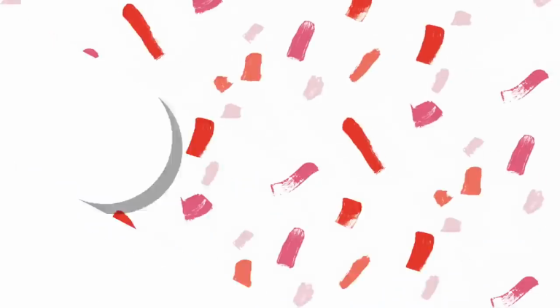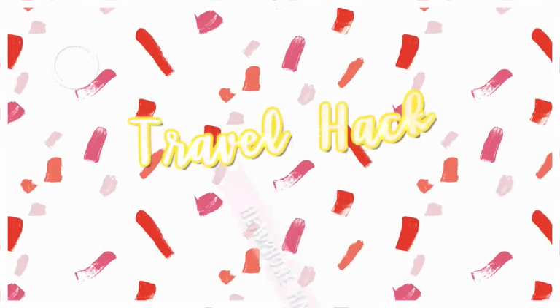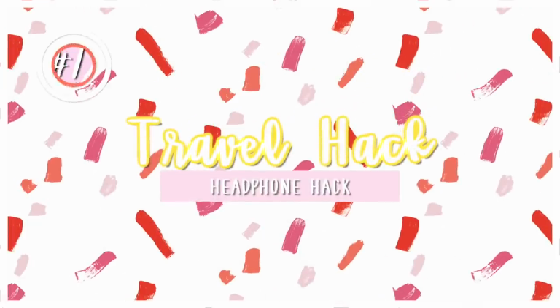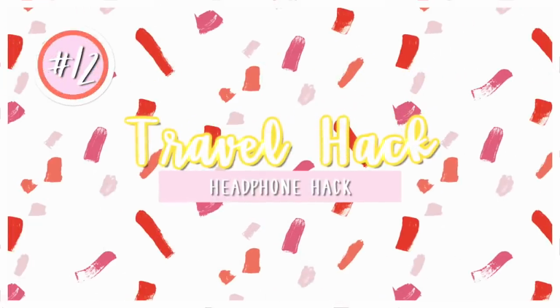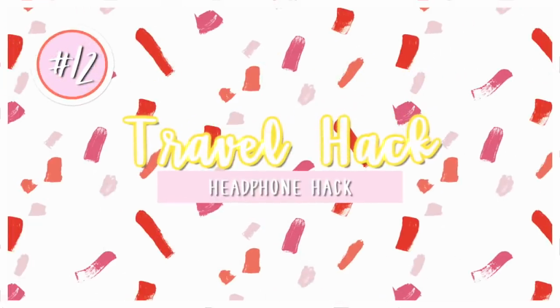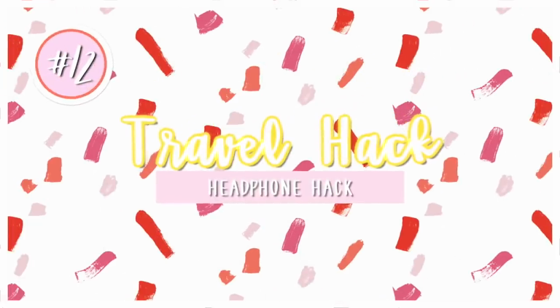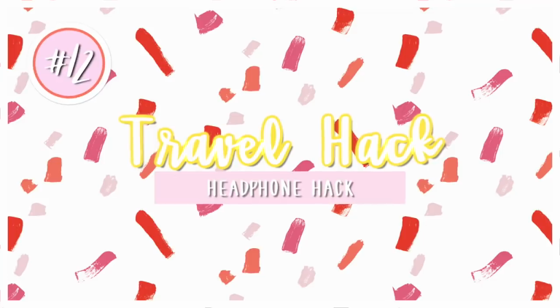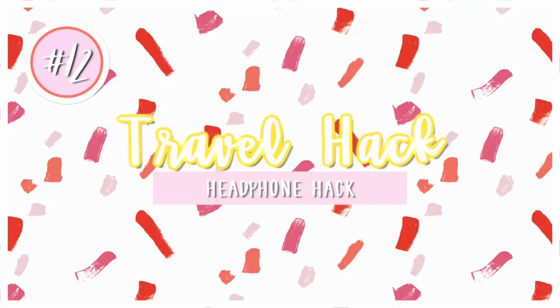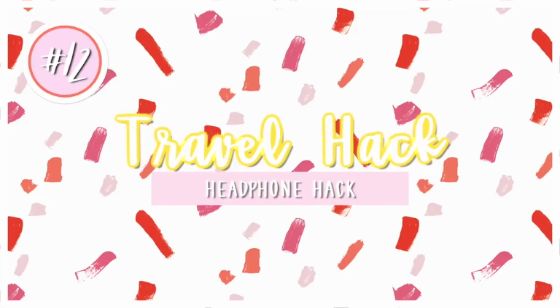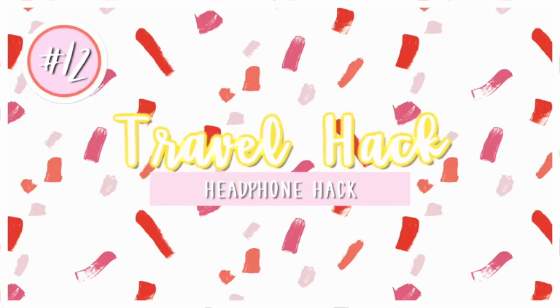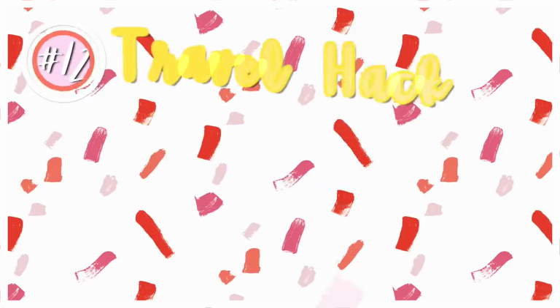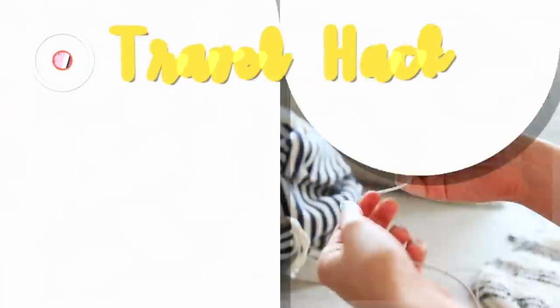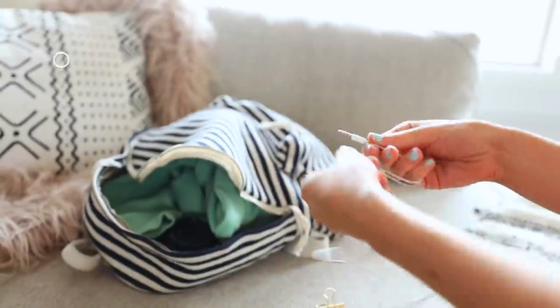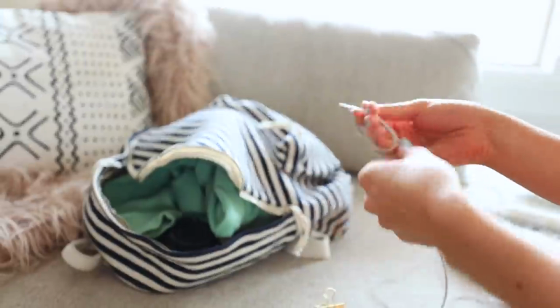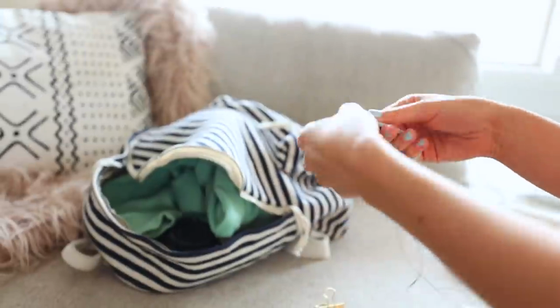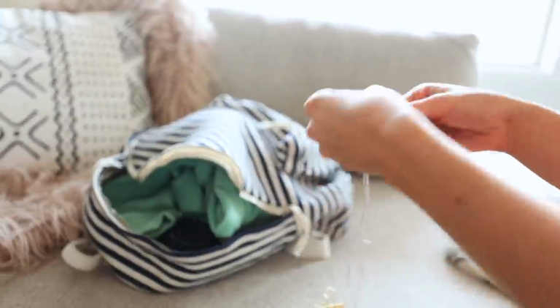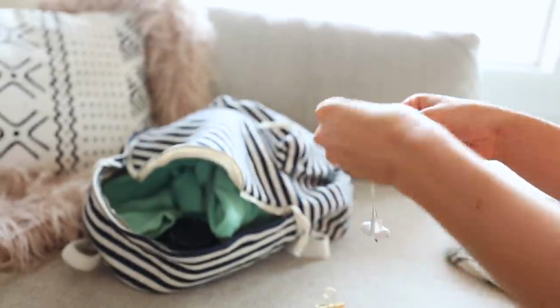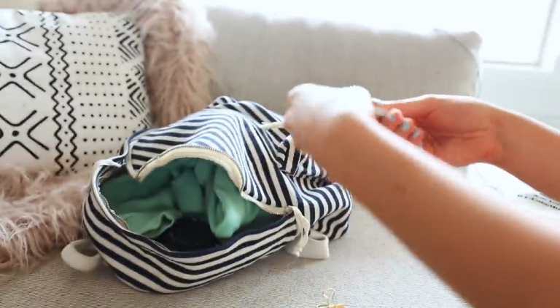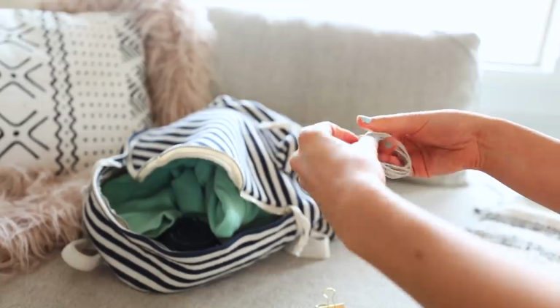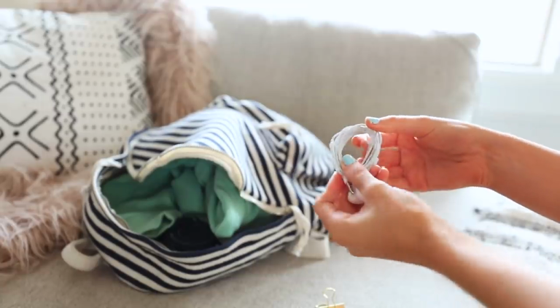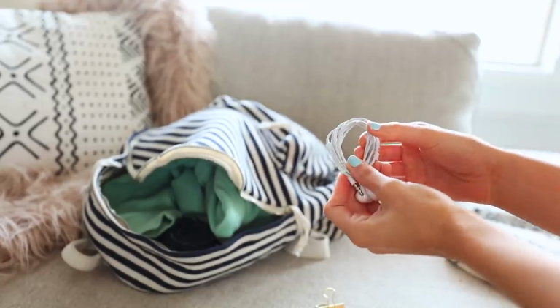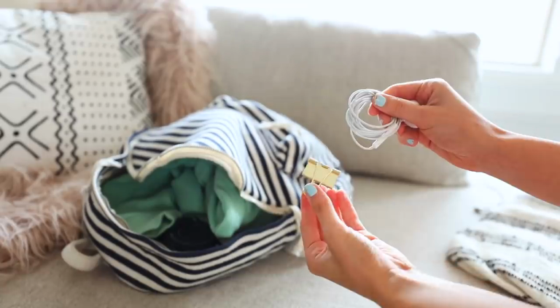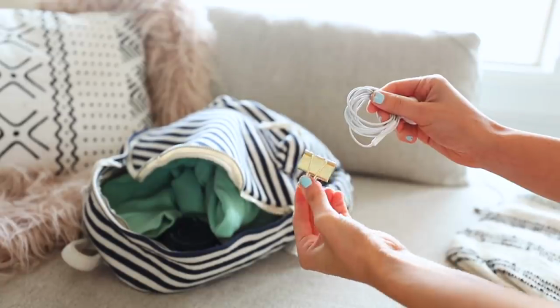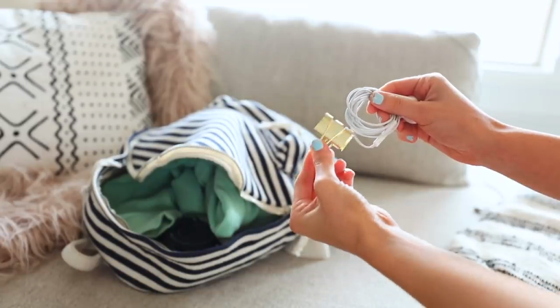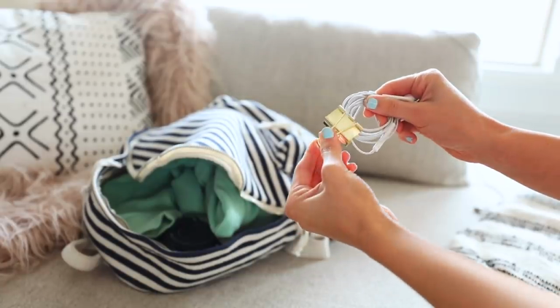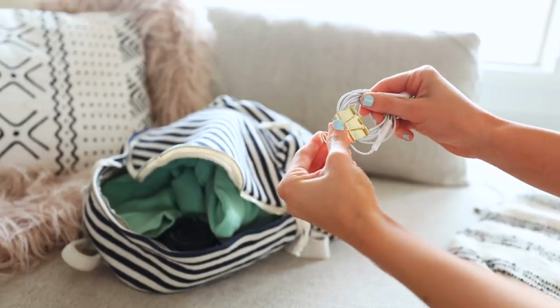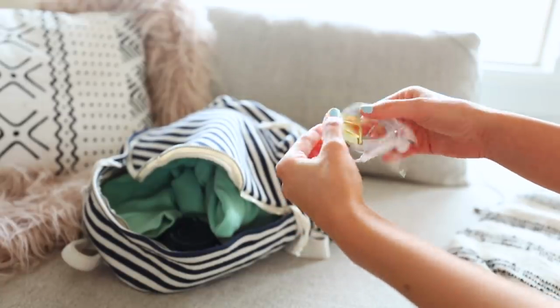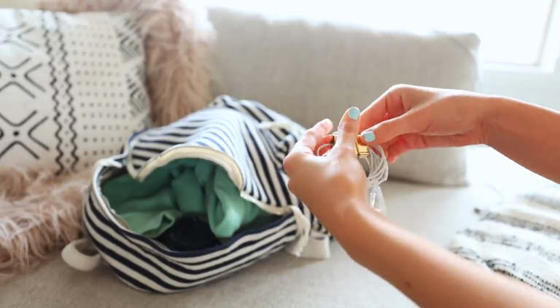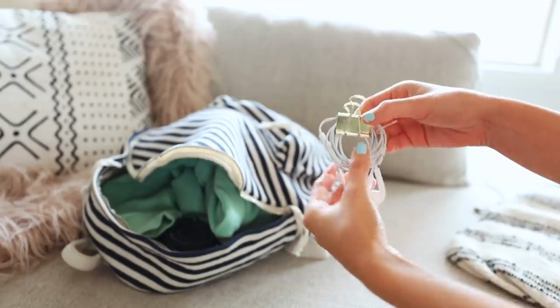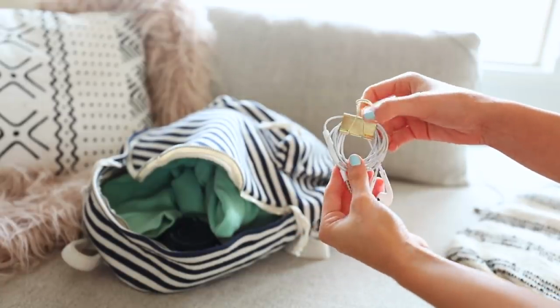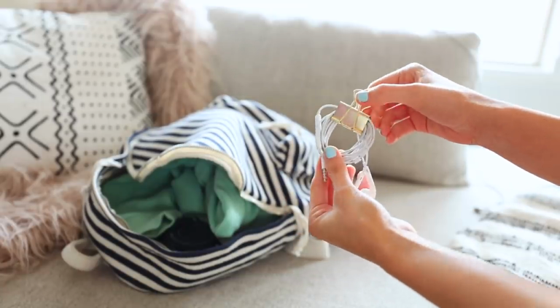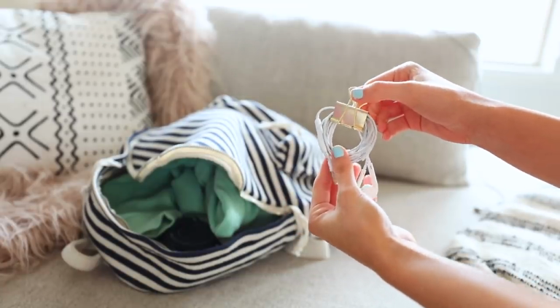My next hack is to roll up your headphones and secure them with a binder clip. My headphones always get so tangled, so this is an easy way to keep them a little bit more organized.